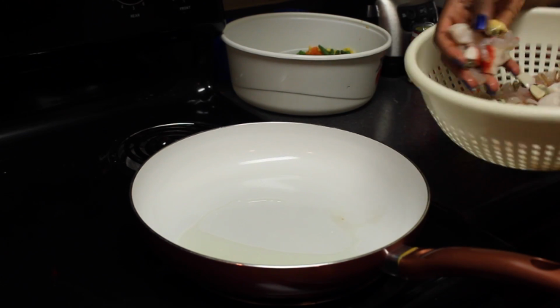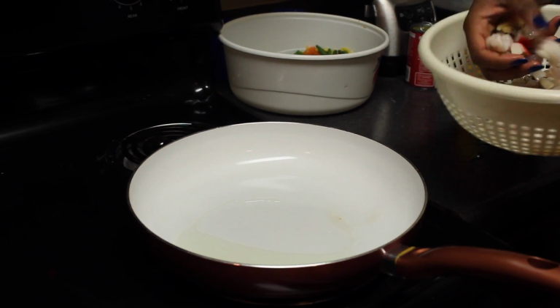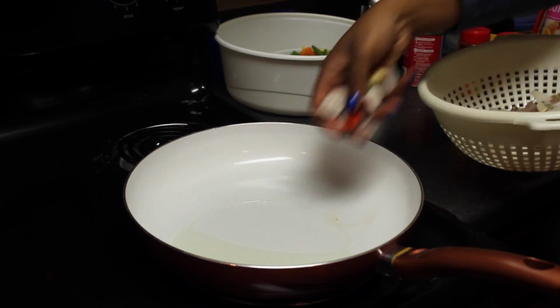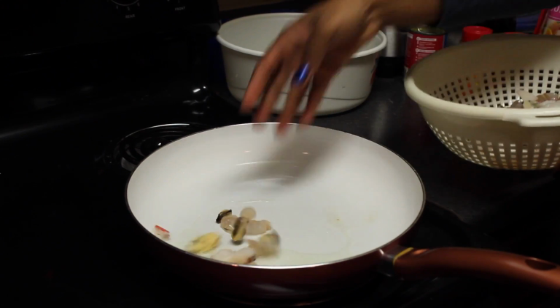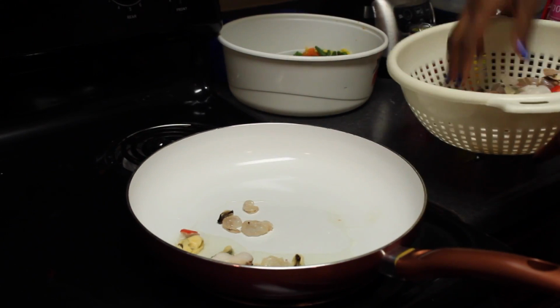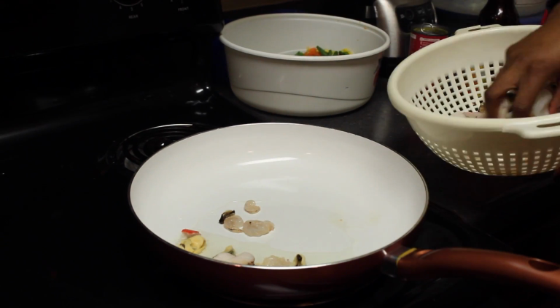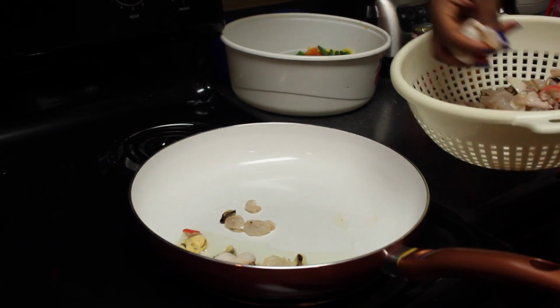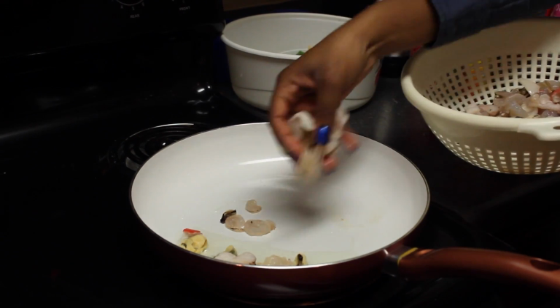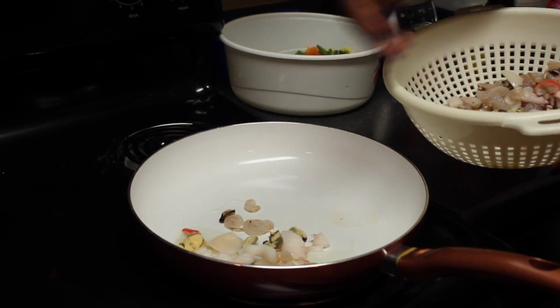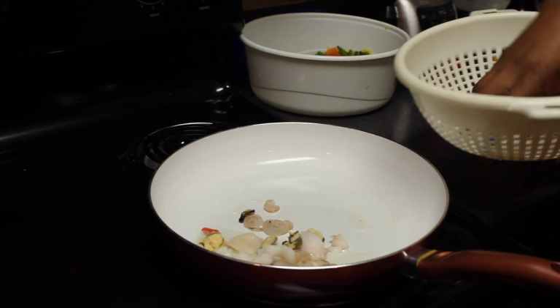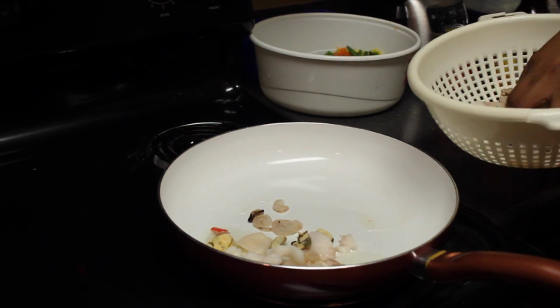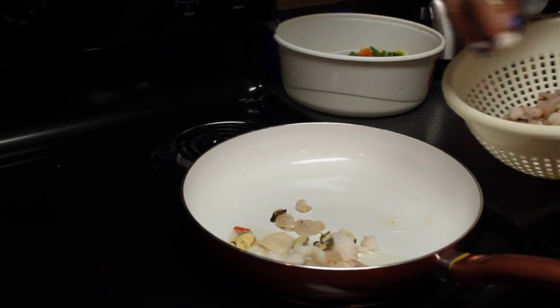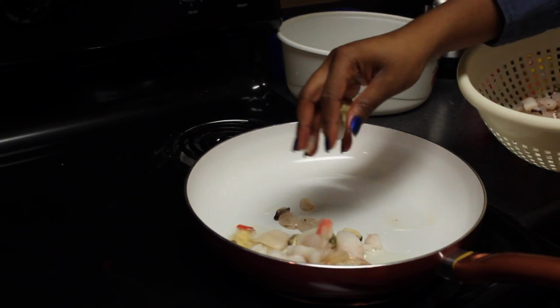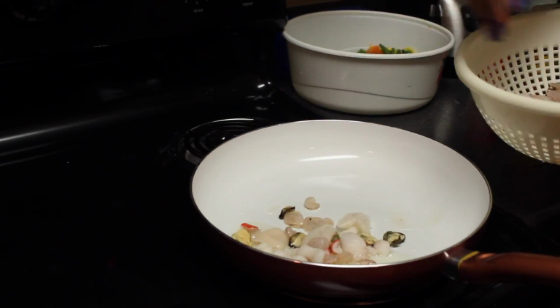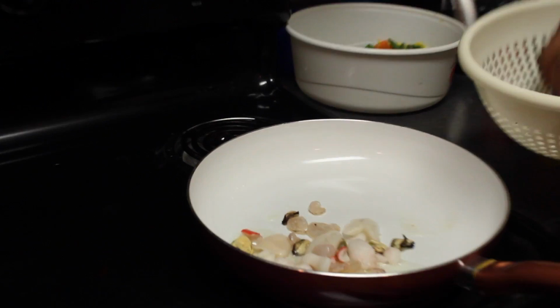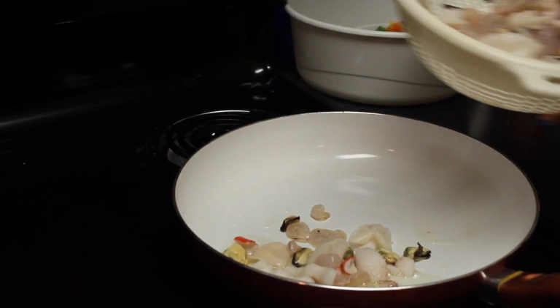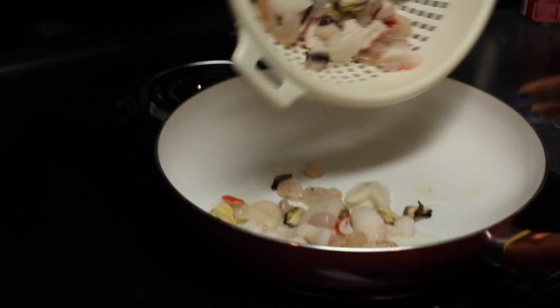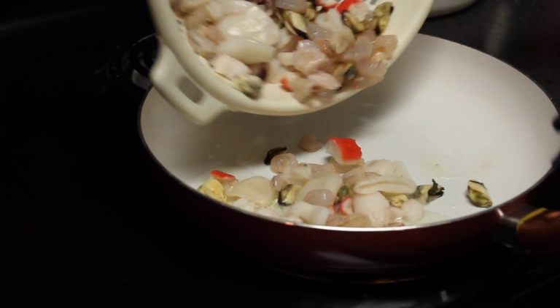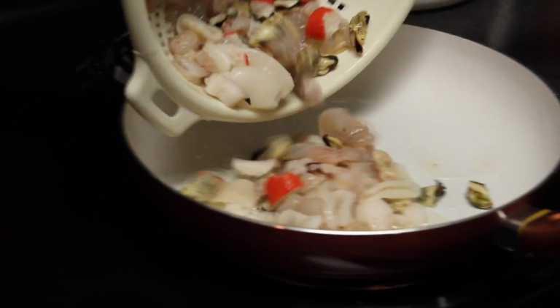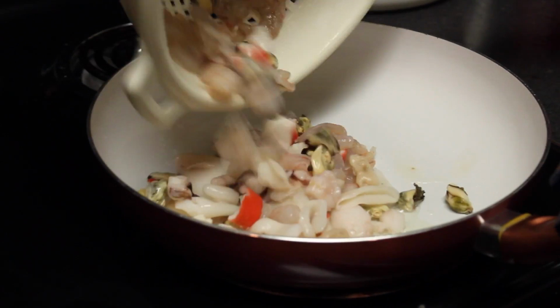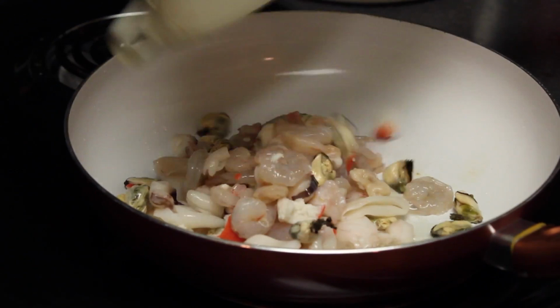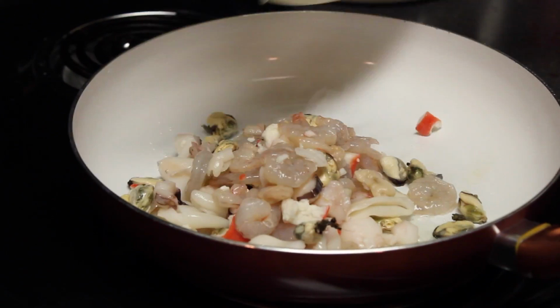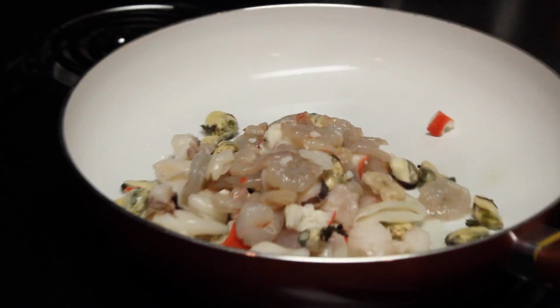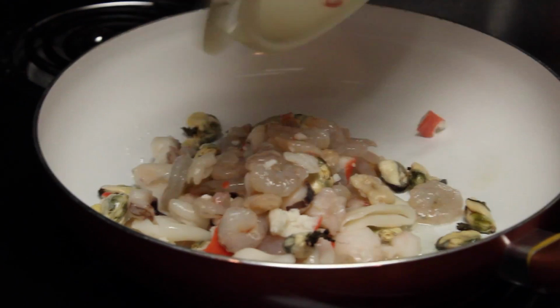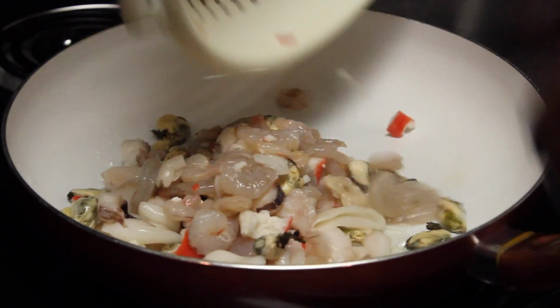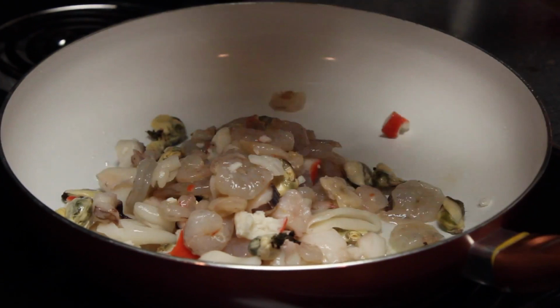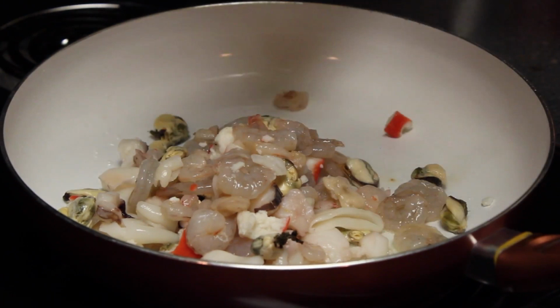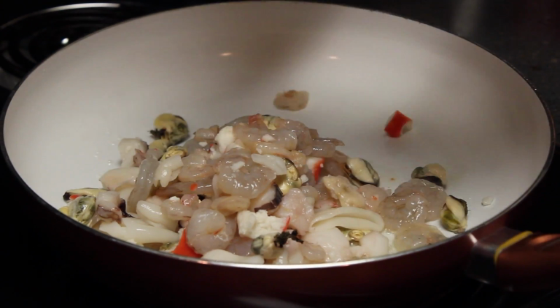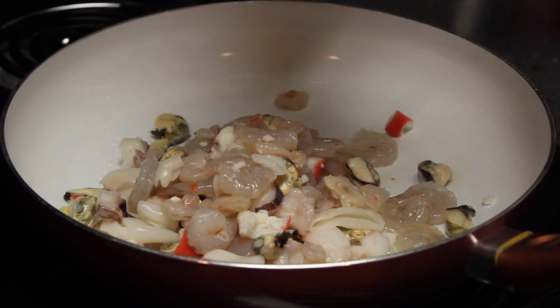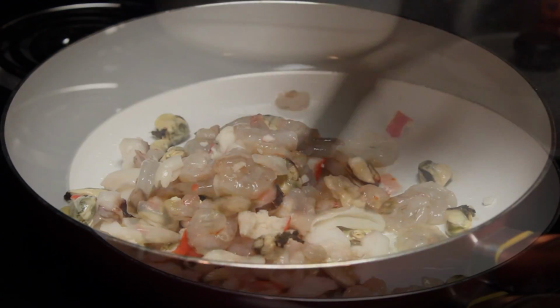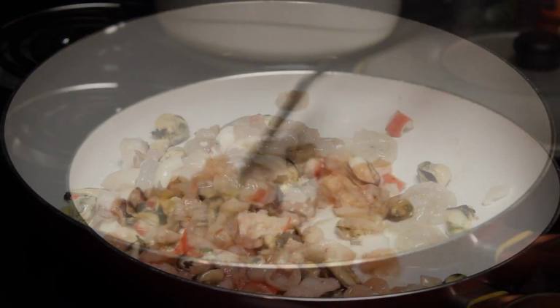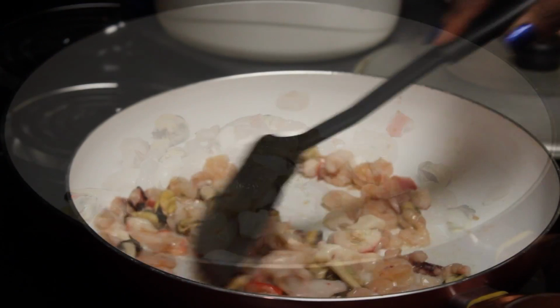I use a seafood mix that was already cooked, containing calamari rings, mussels, imitation crabs, and shrimp.